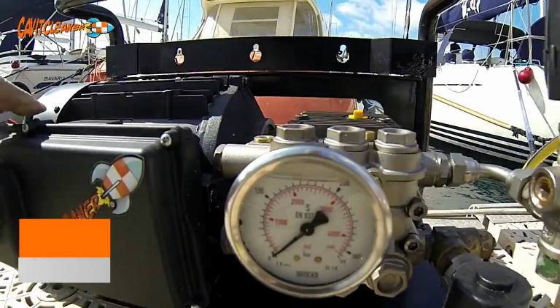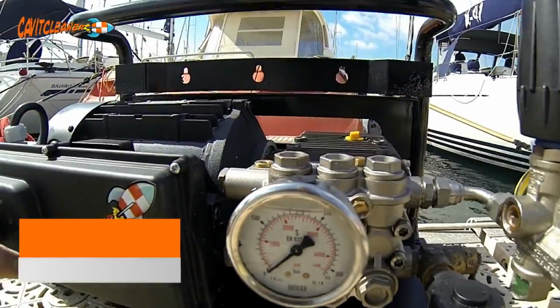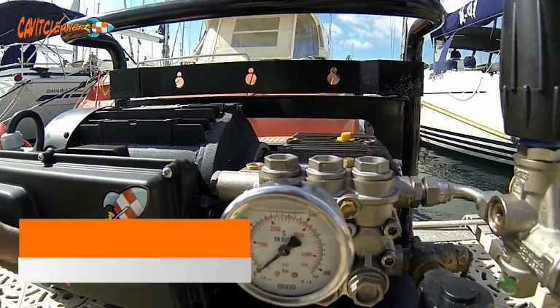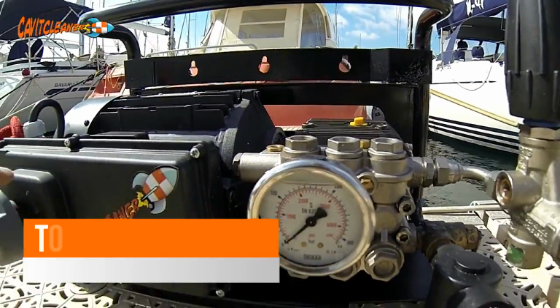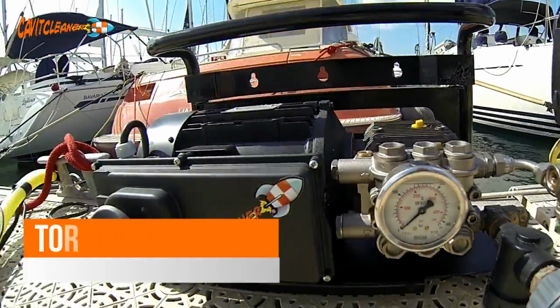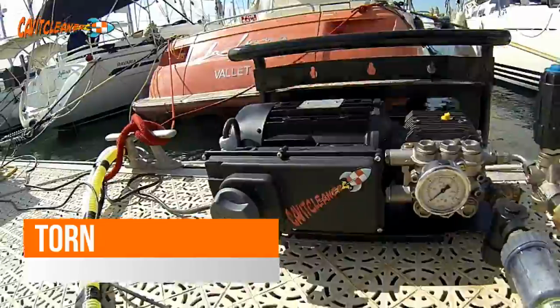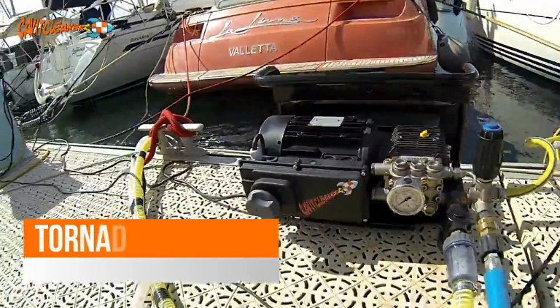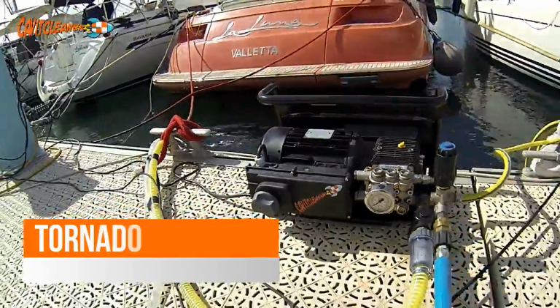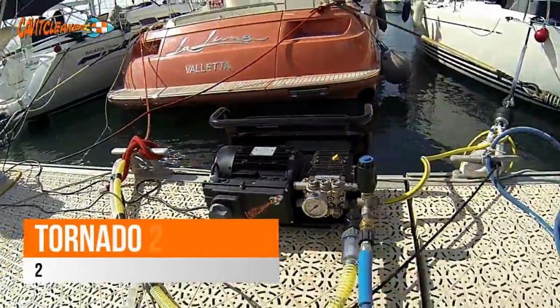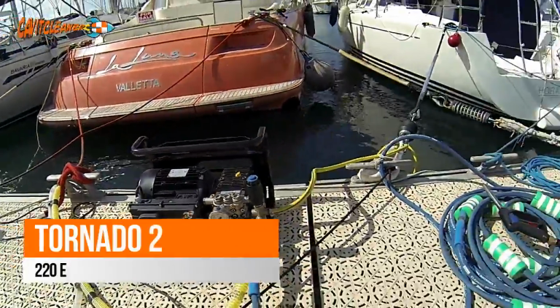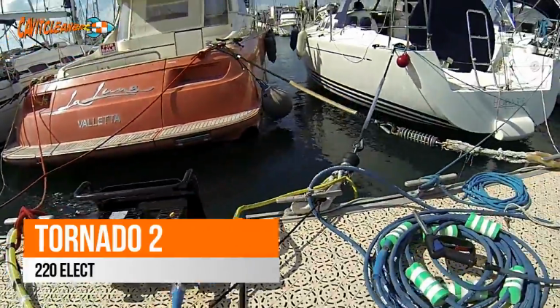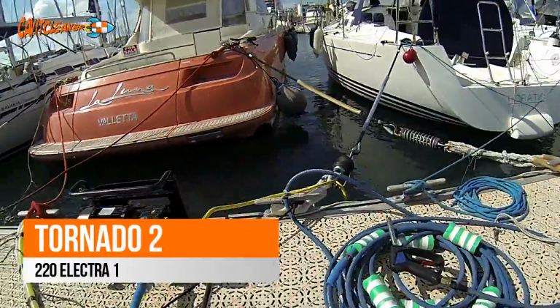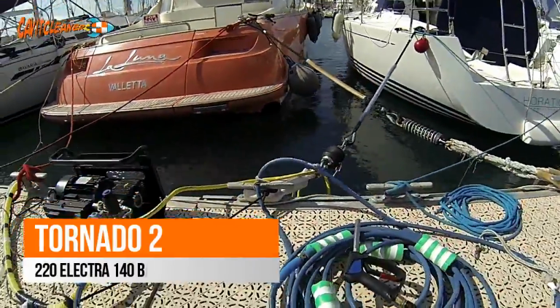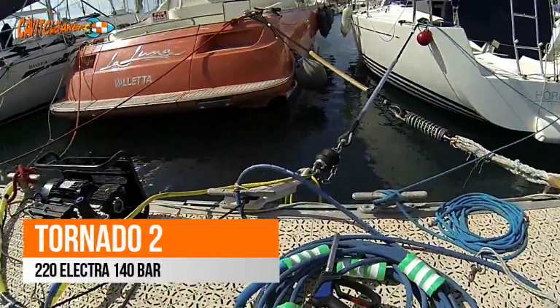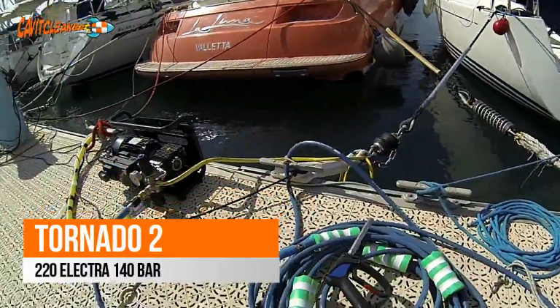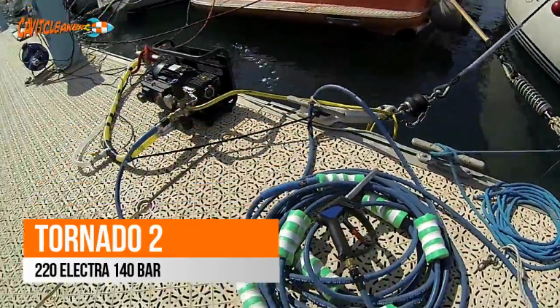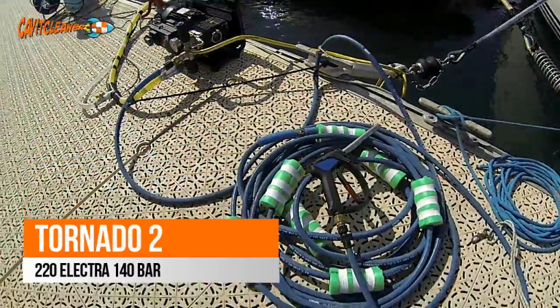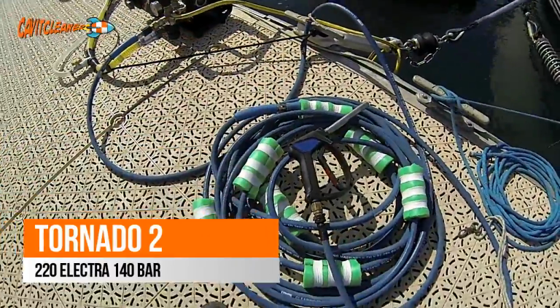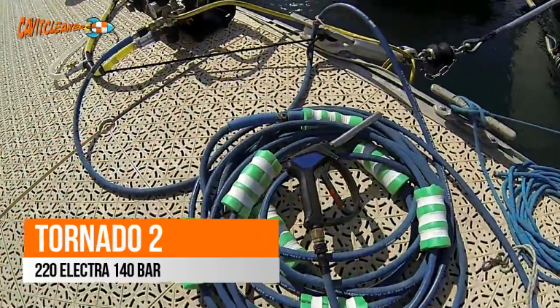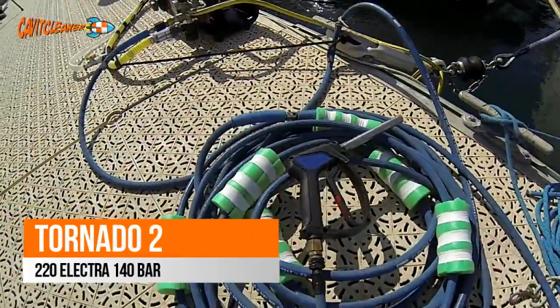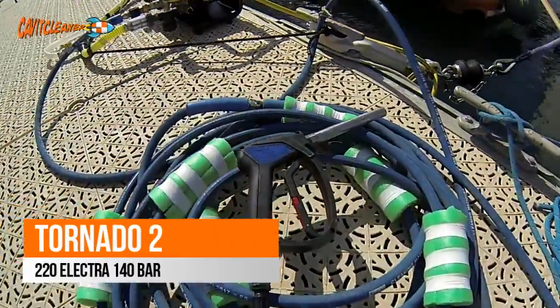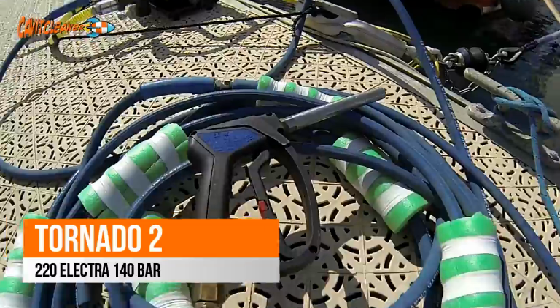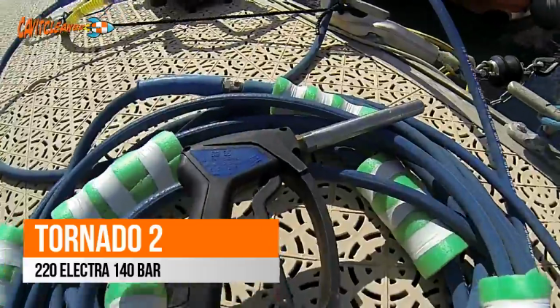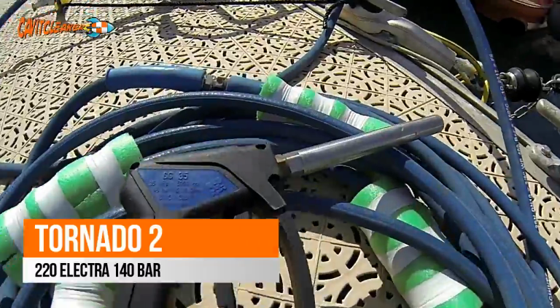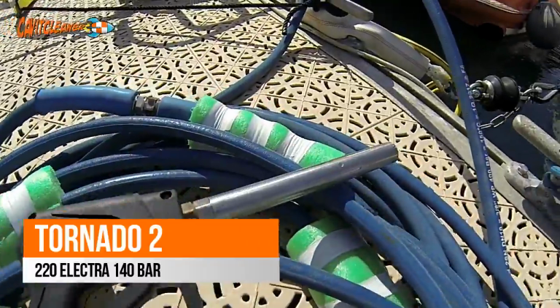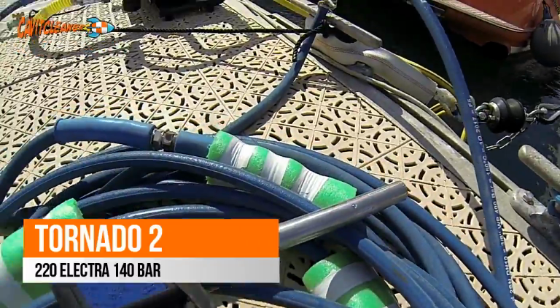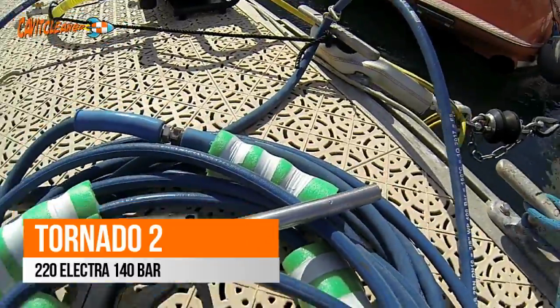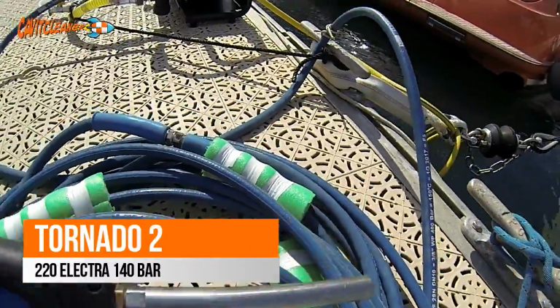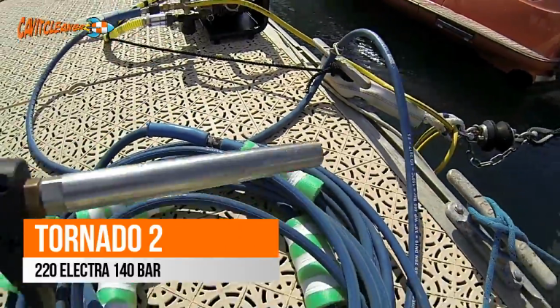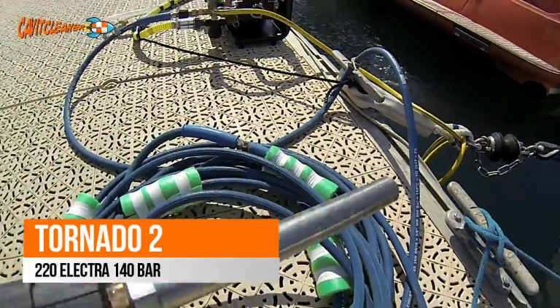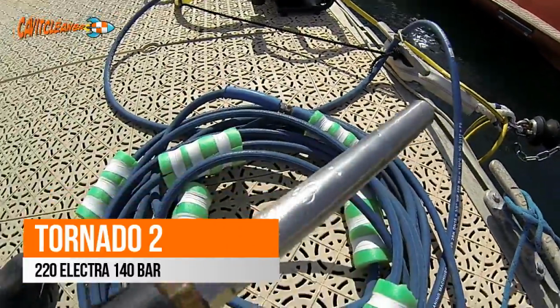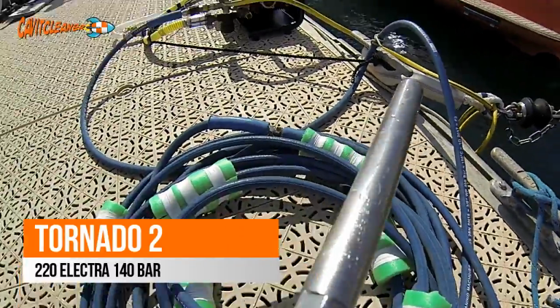Hi! On behalf of the CavitCleaner company, we present Tornado 2, our lightest and most compact model yet built by CavitCleaner.